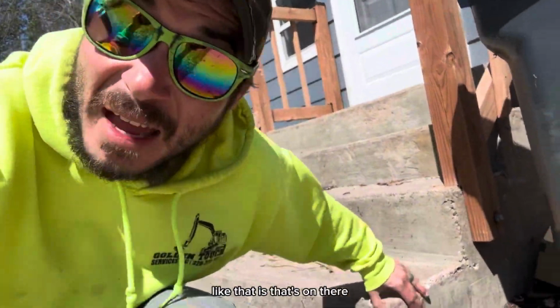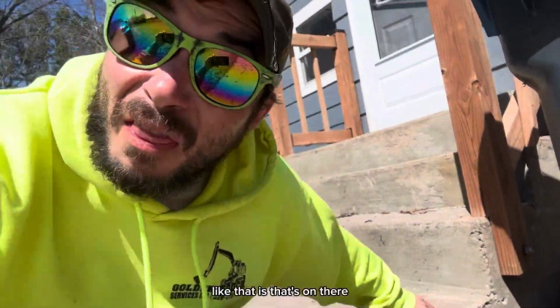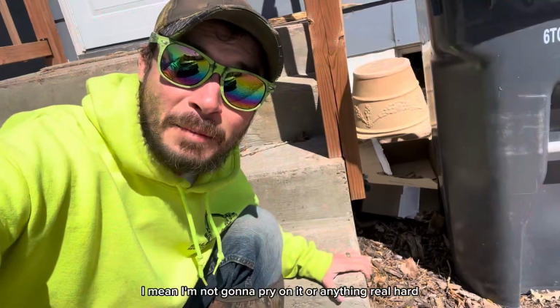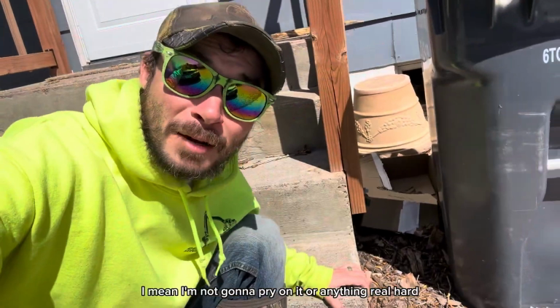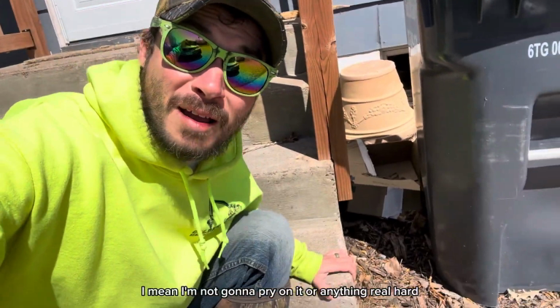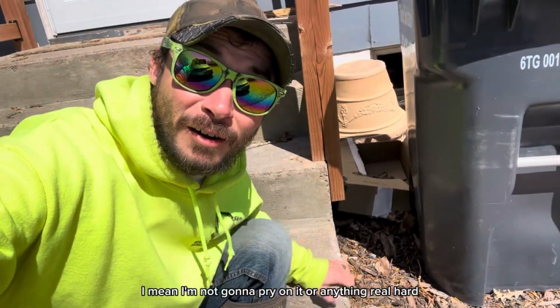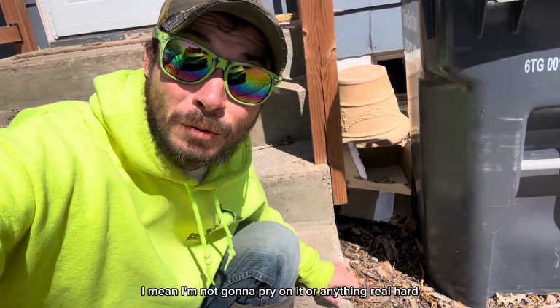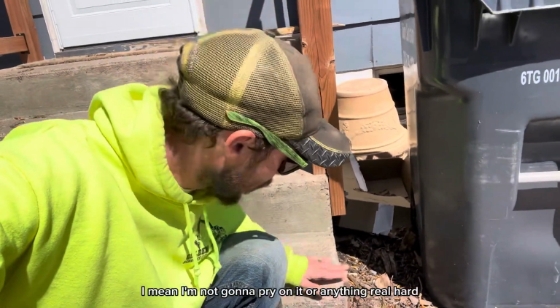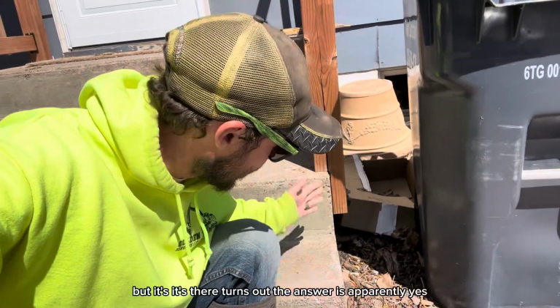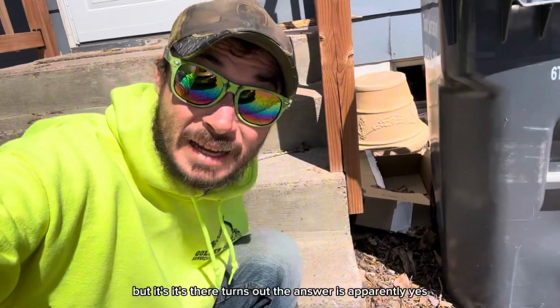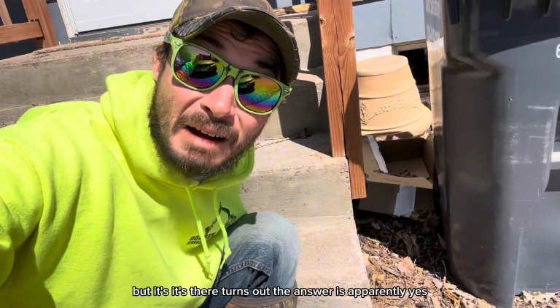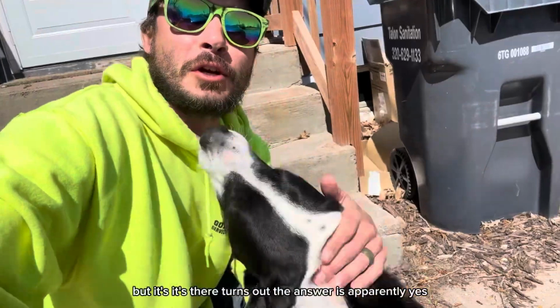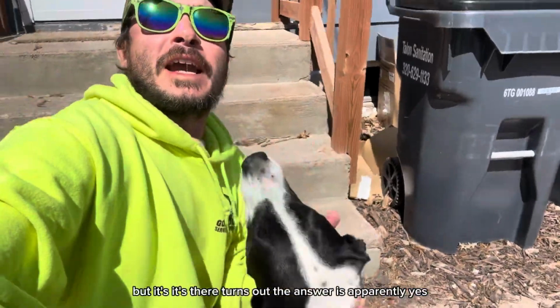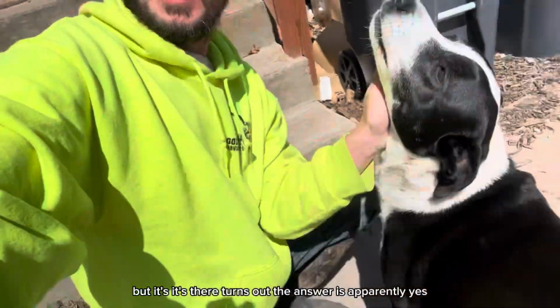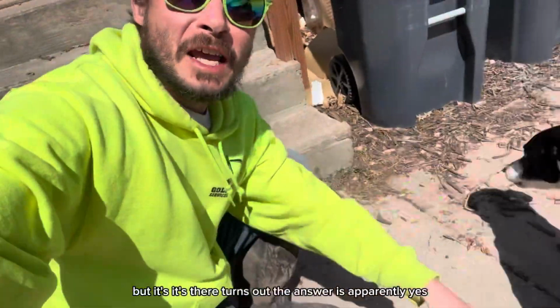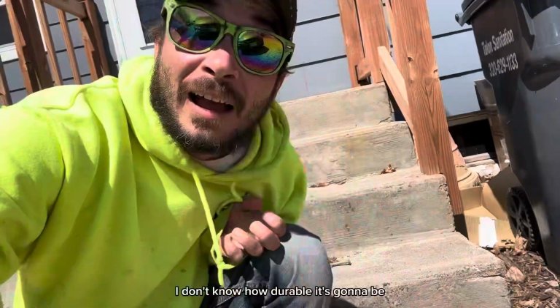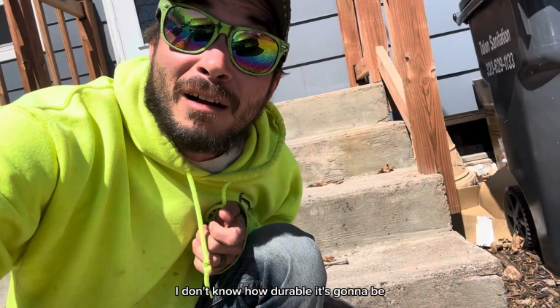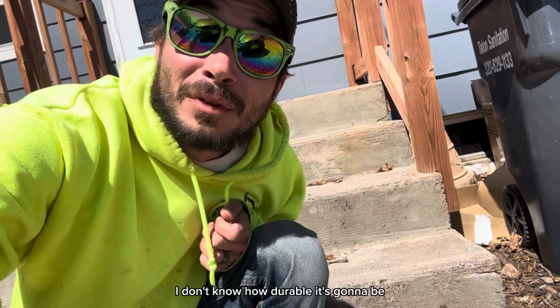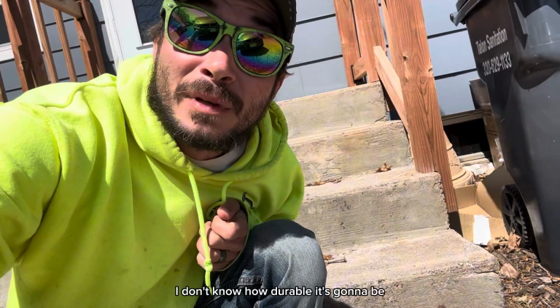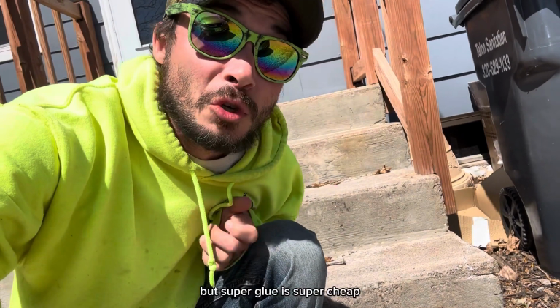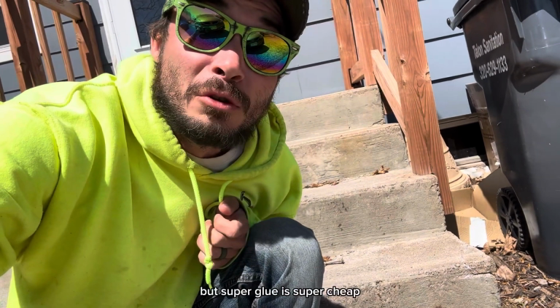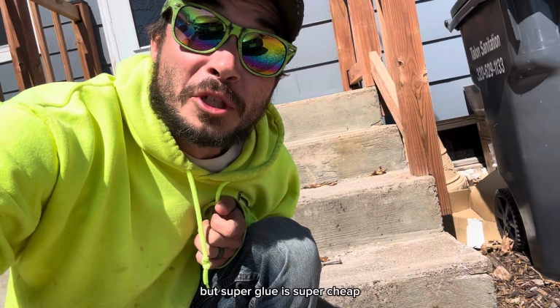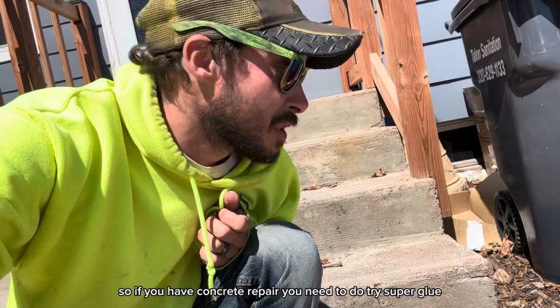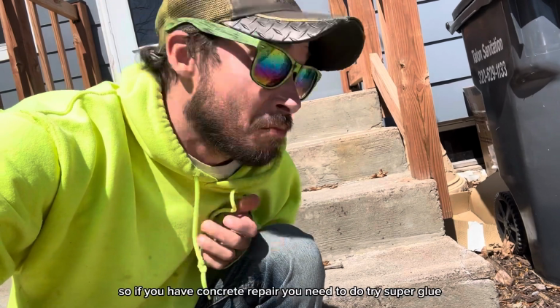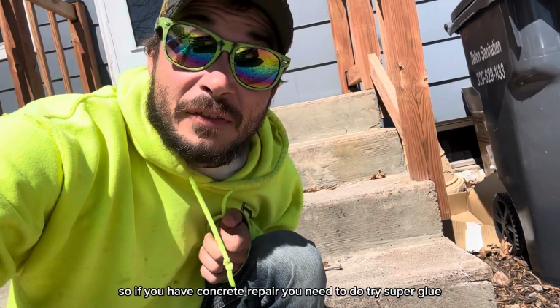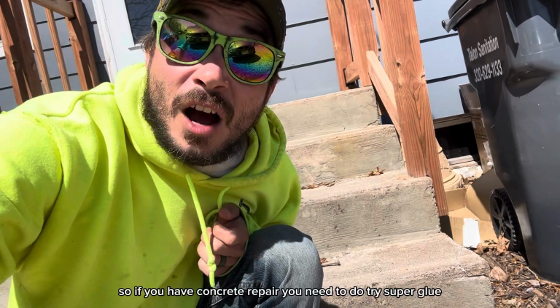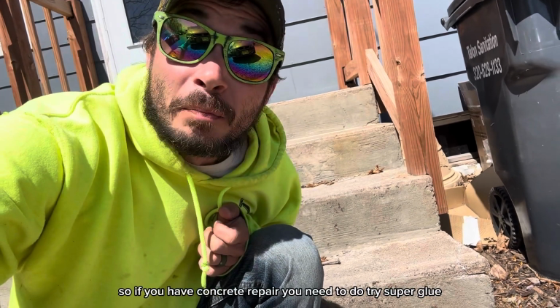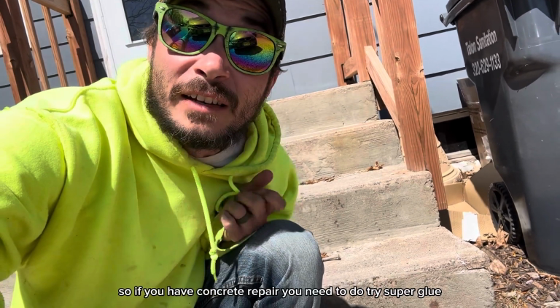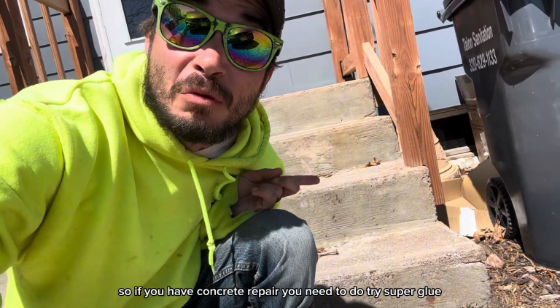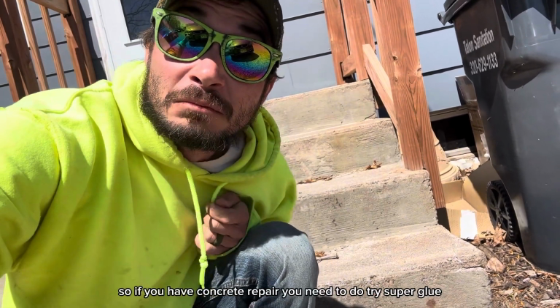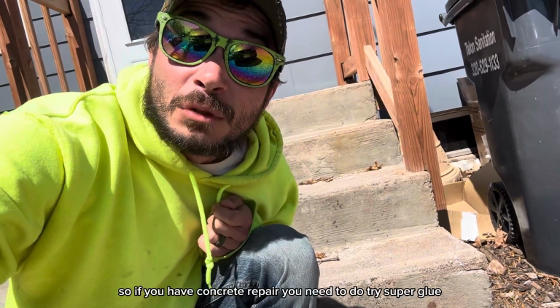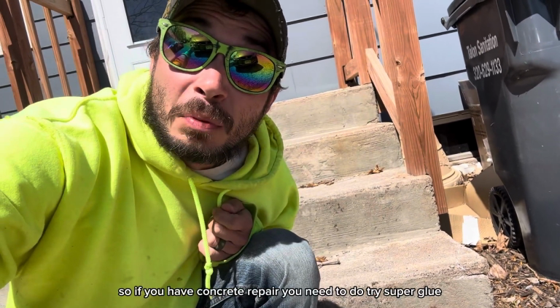That's on there. I'm not gonna pry on it real hard, but it's there. Turns out the answer is apparently yes. I don't know how durable it's gonna be, but super glue is super cheap, so if you have concrete repair to do, try super glue.